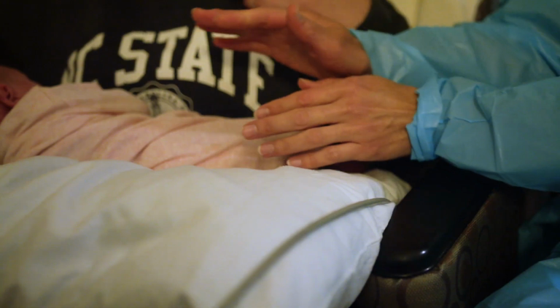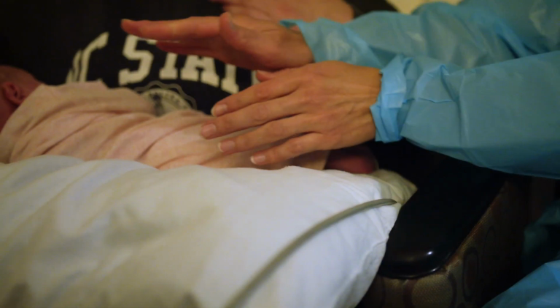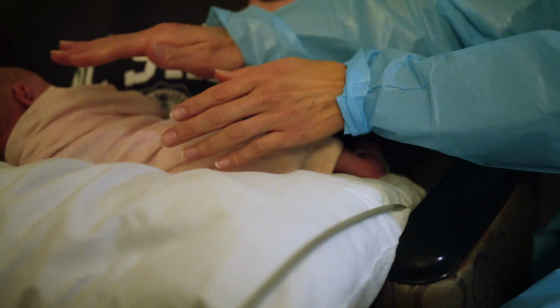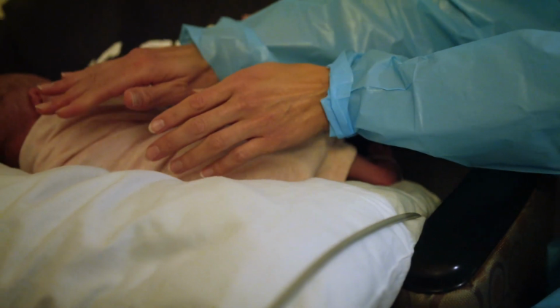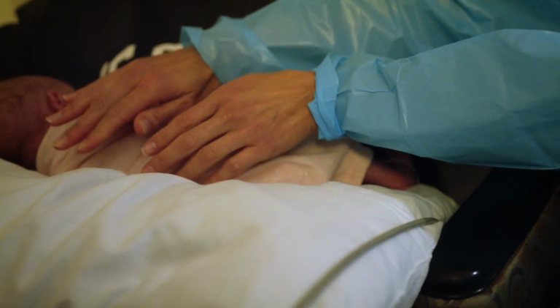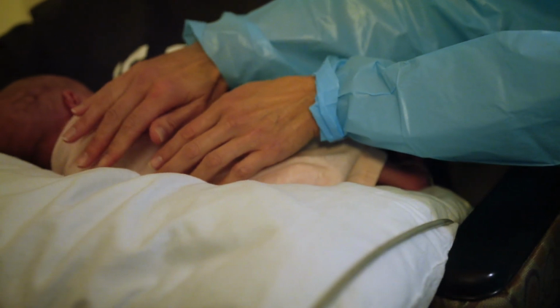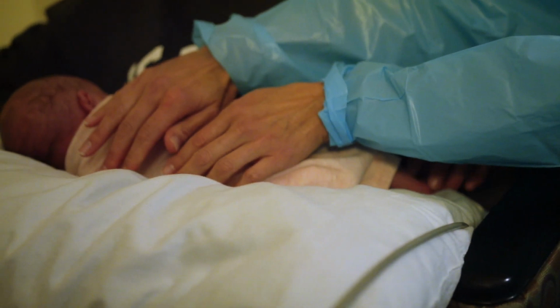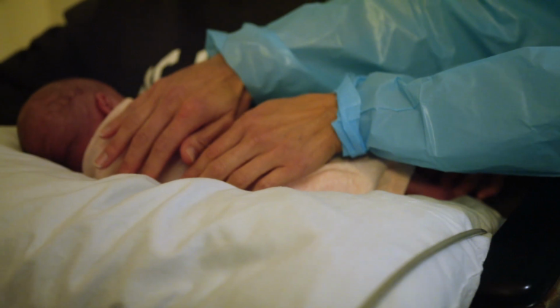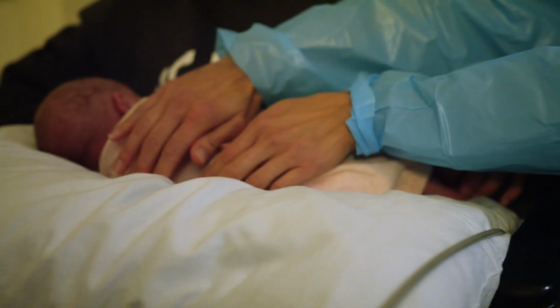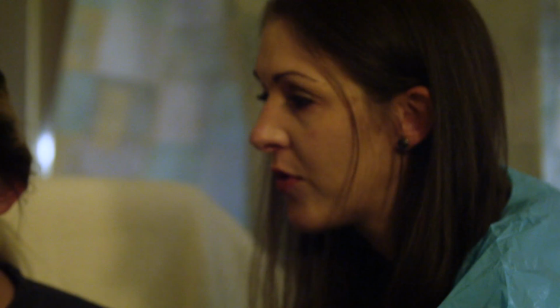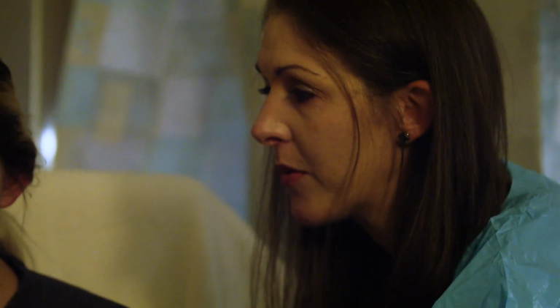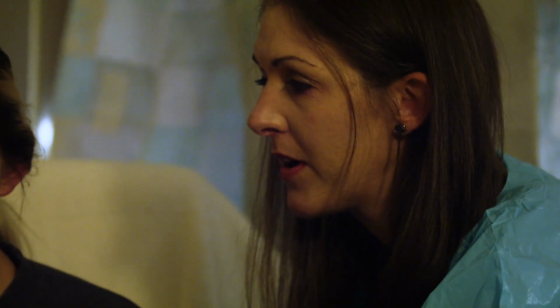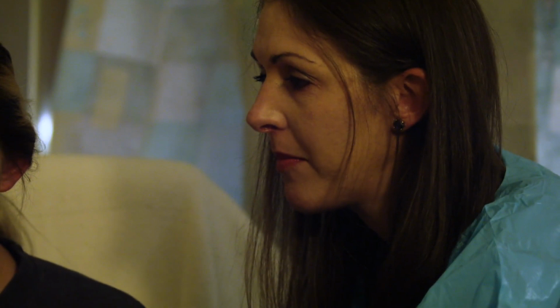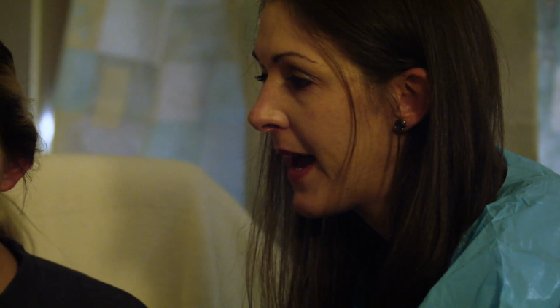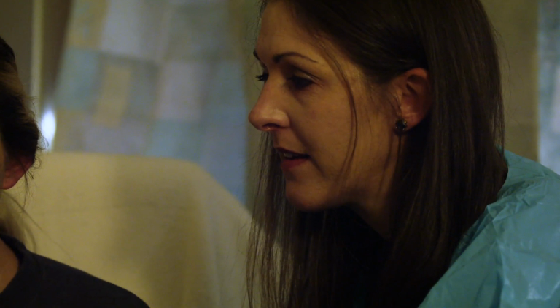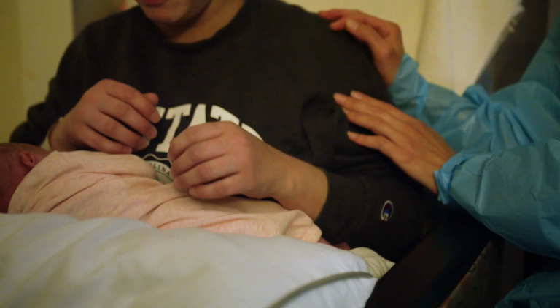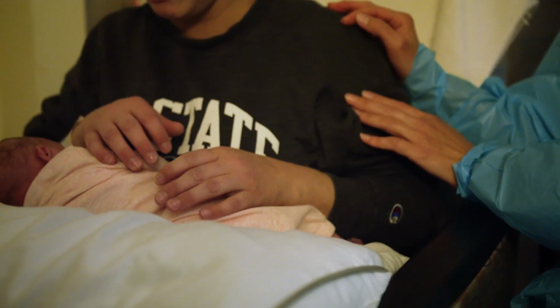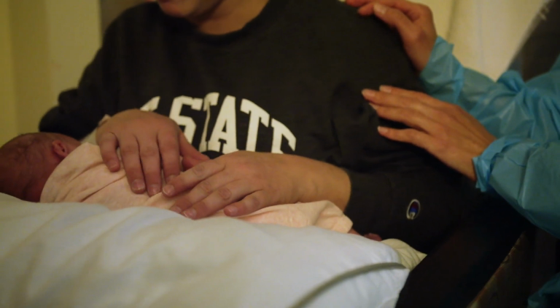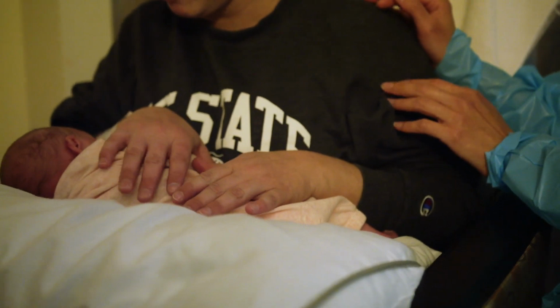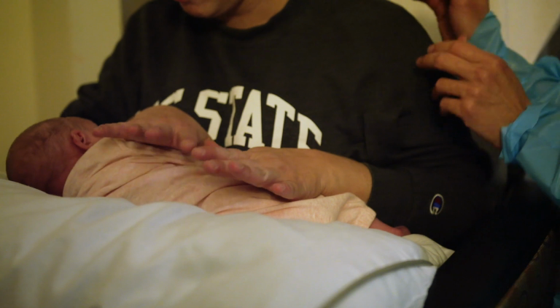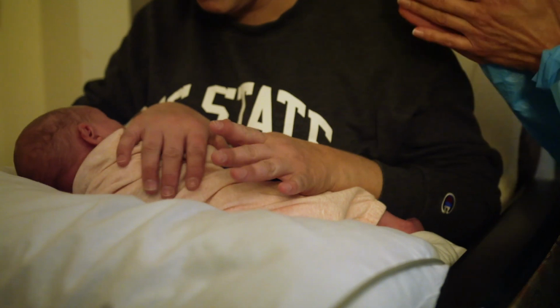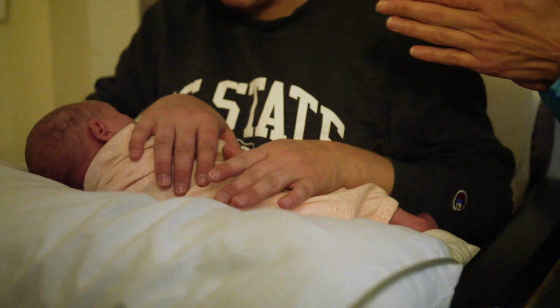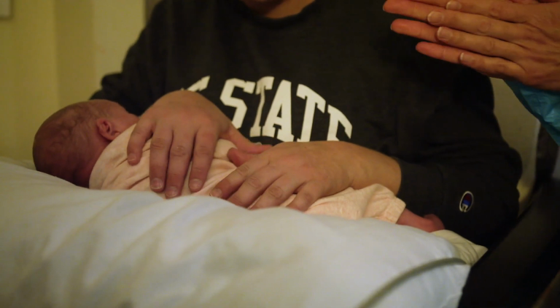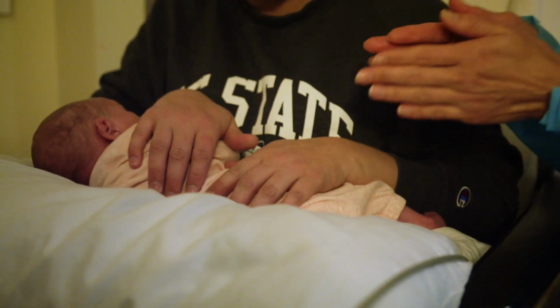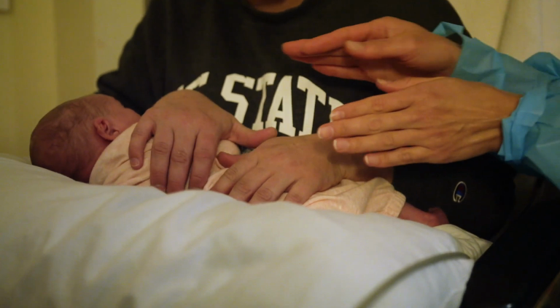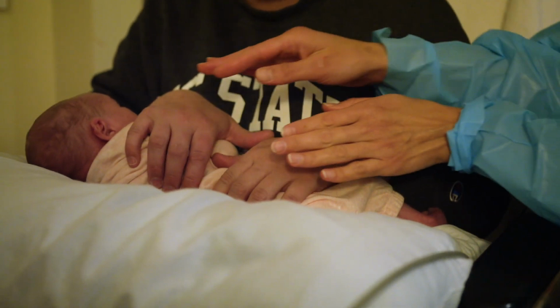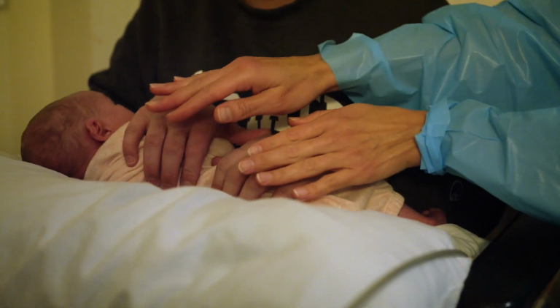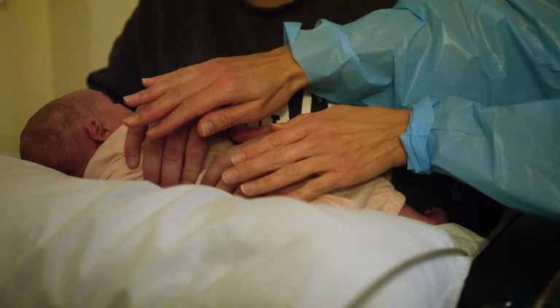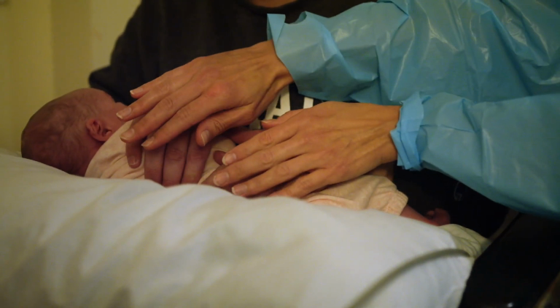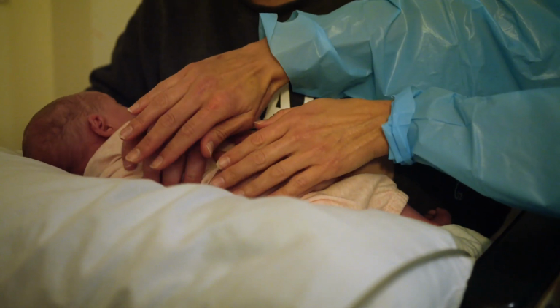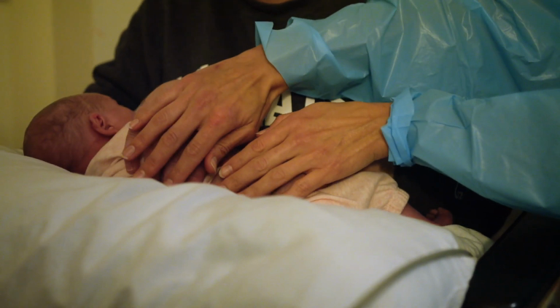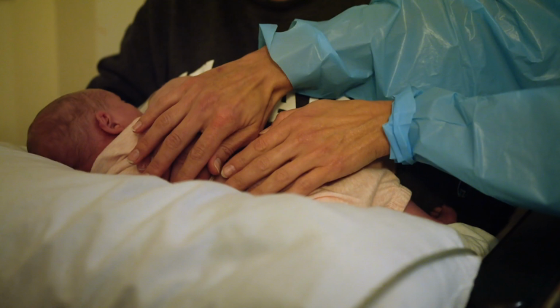Infant massage is a great technique that a family member can do to help their baby, because research tells us that when a family helps take care of their child, the baby does better, gets better quicker, and we can get them home faster.